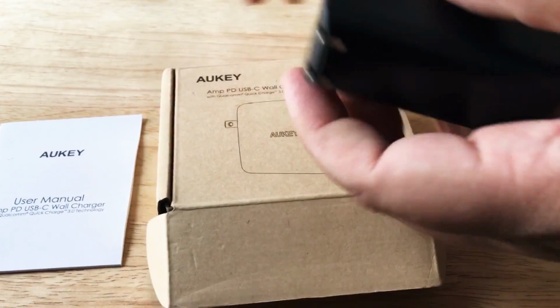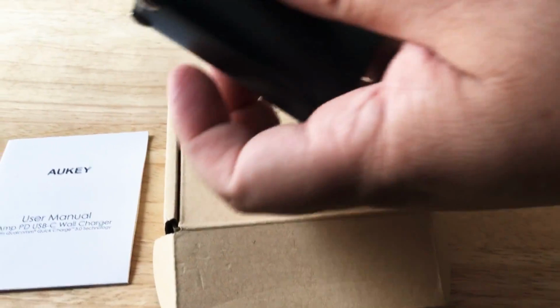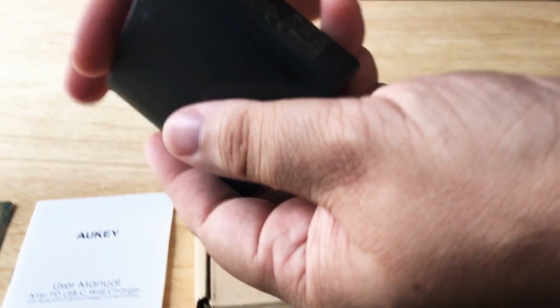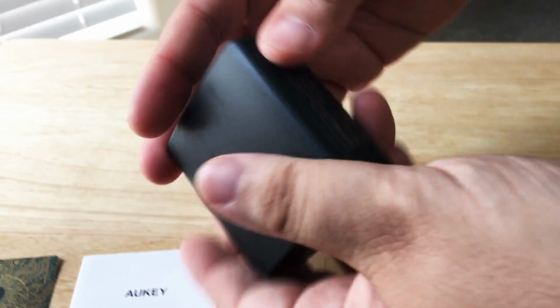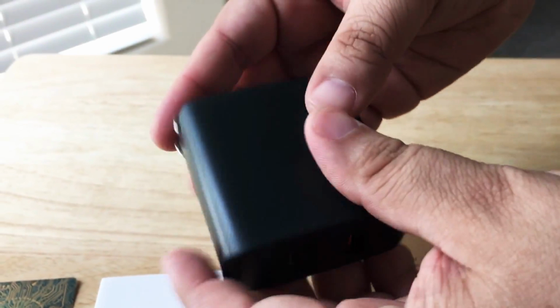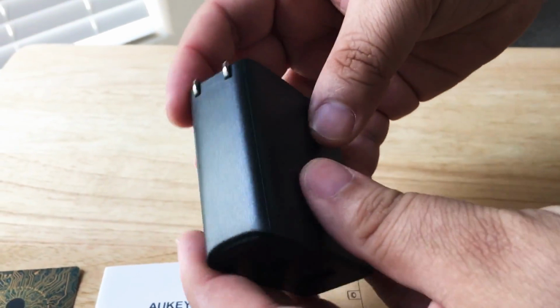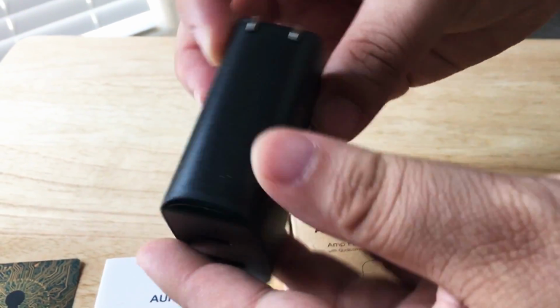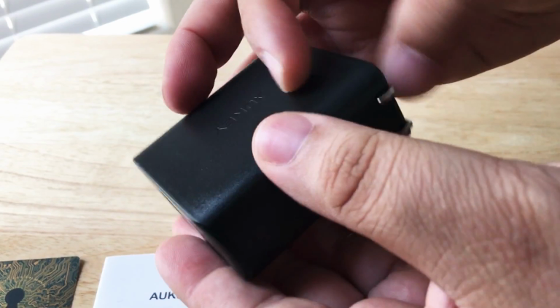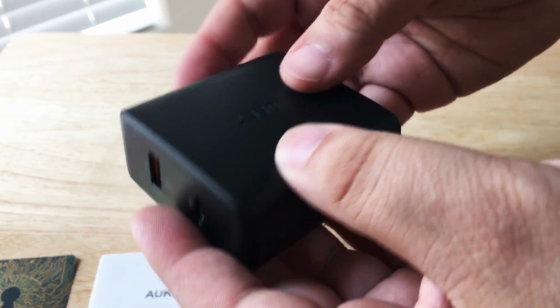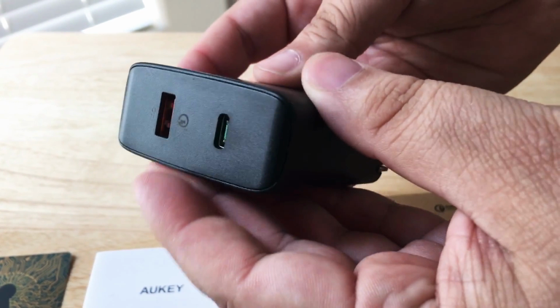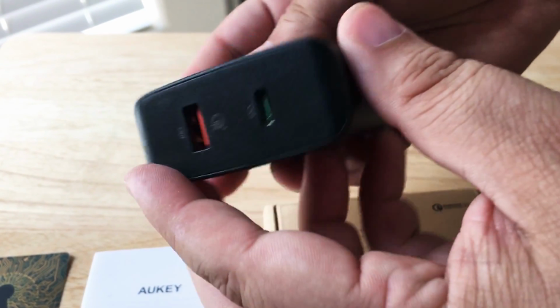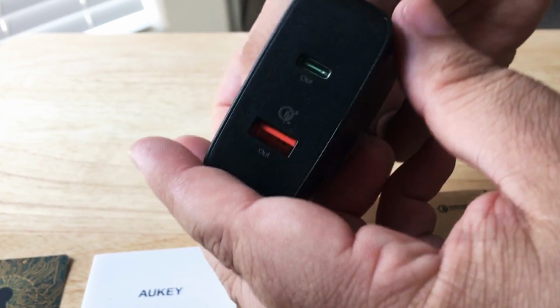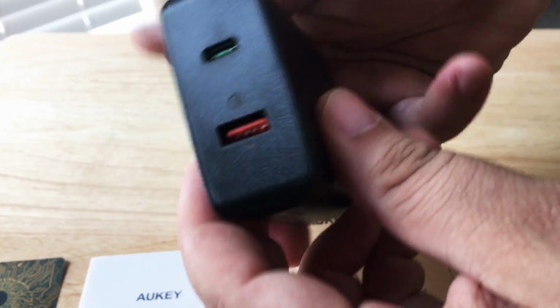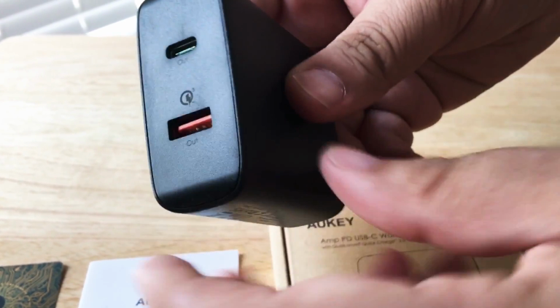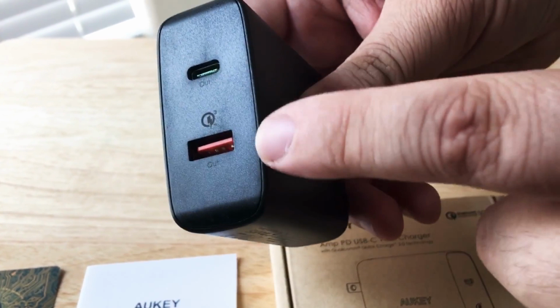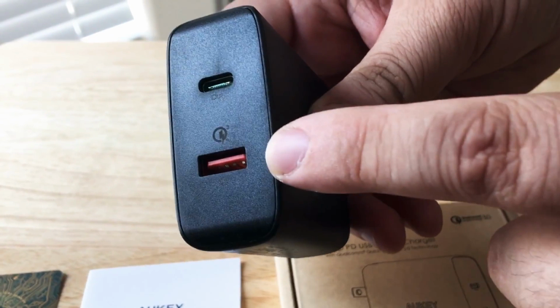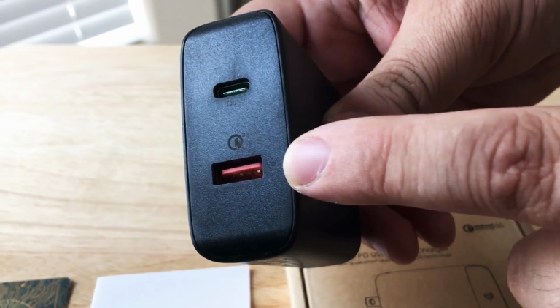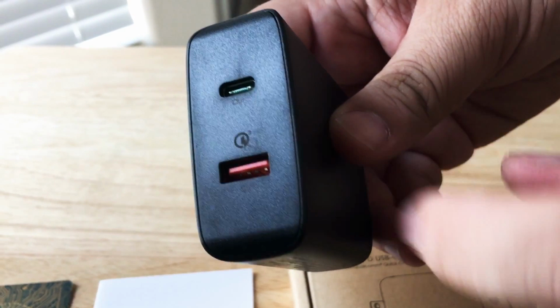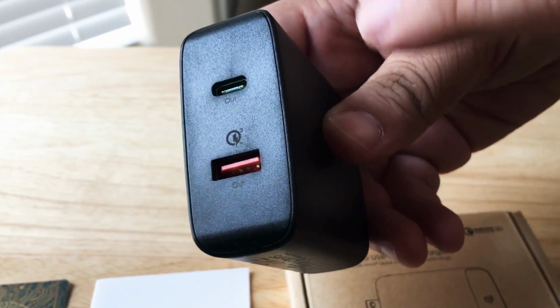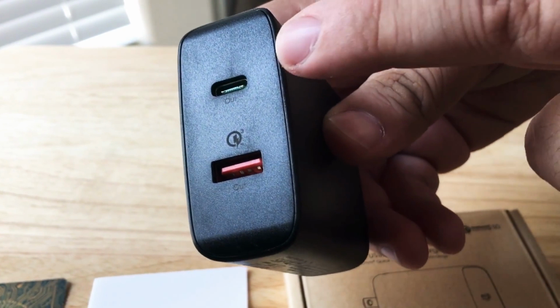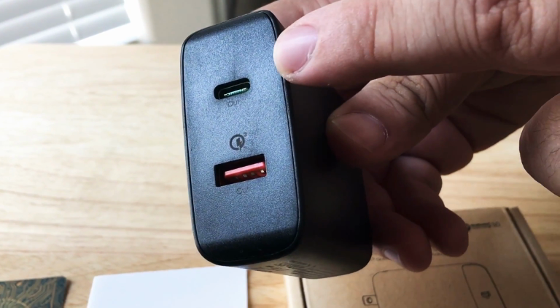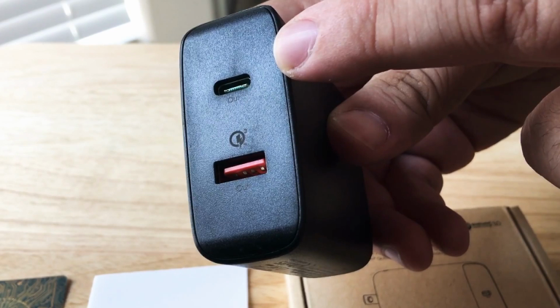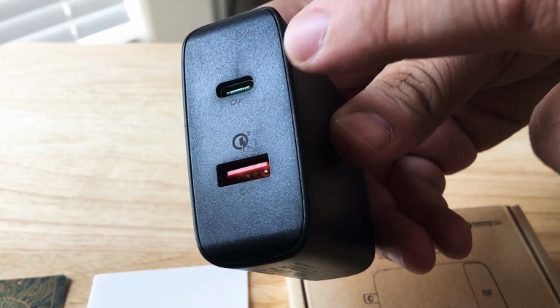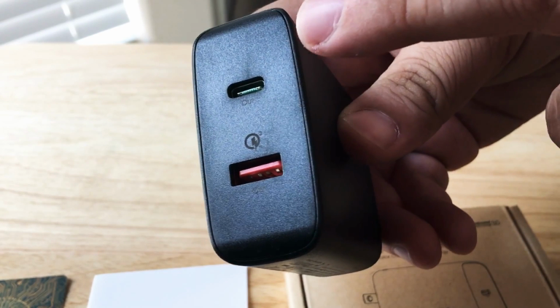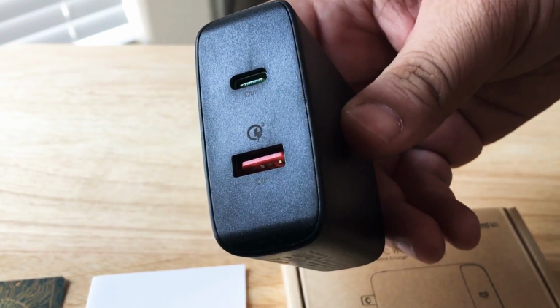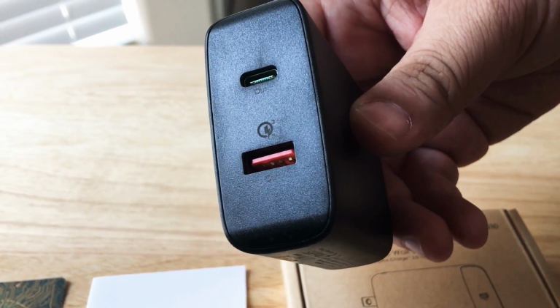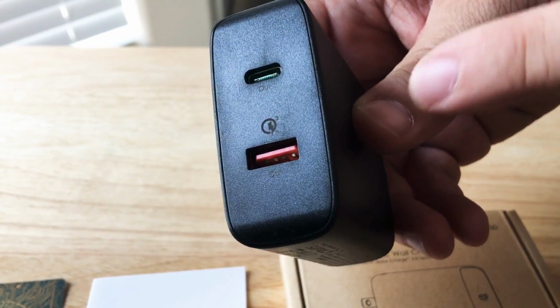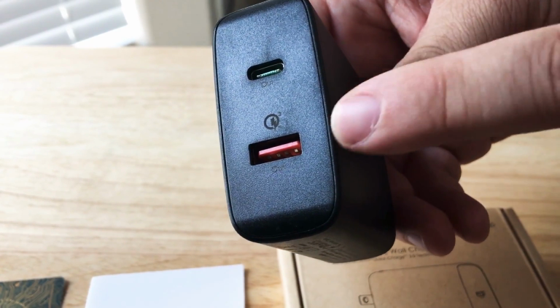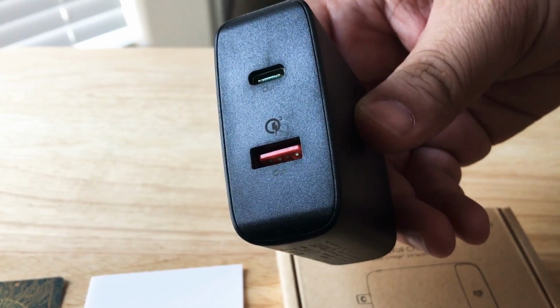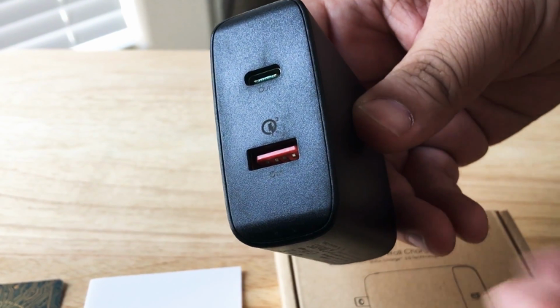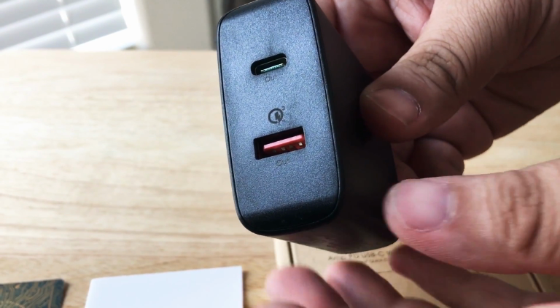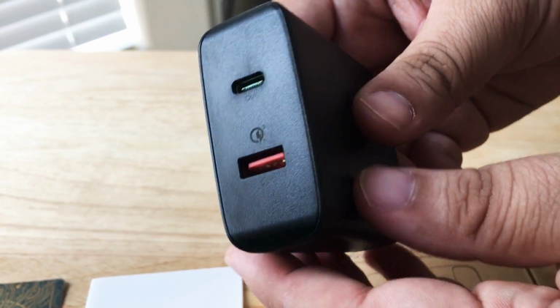Here's the wall charger from Ayuki. It's nice. Here is a USB type A port and USB type C. The USB type C has power delivery and the type A has Quick Charge 3.0.